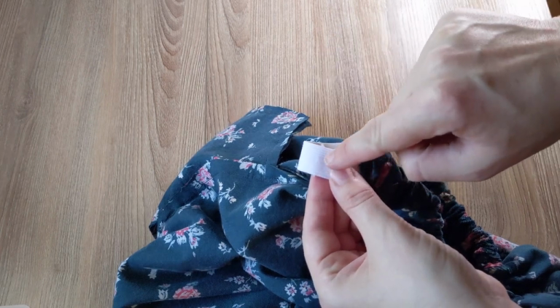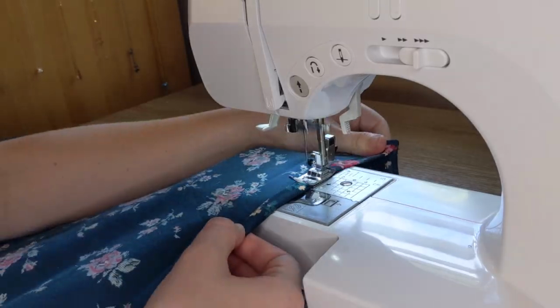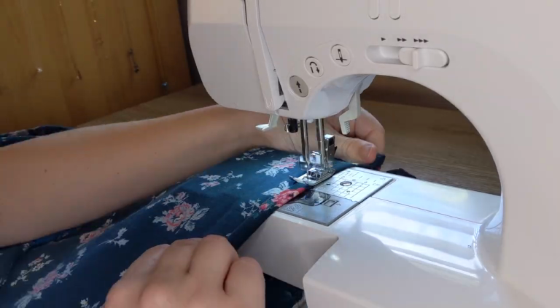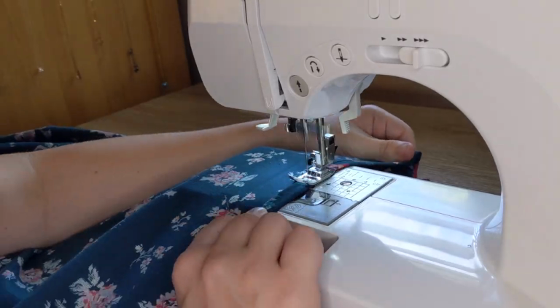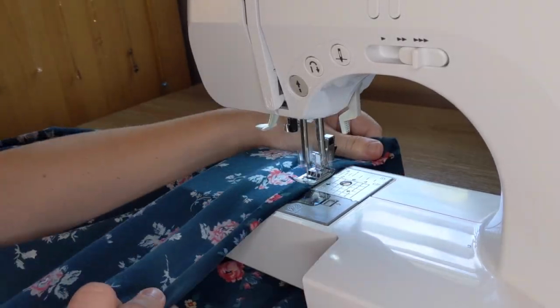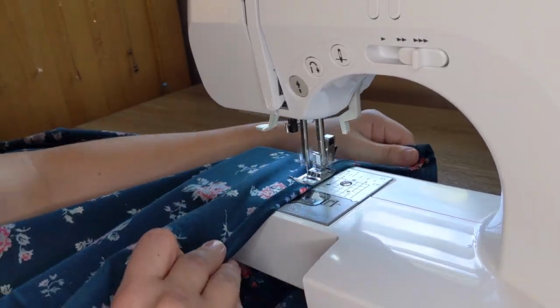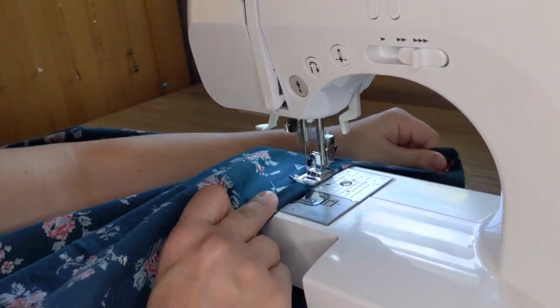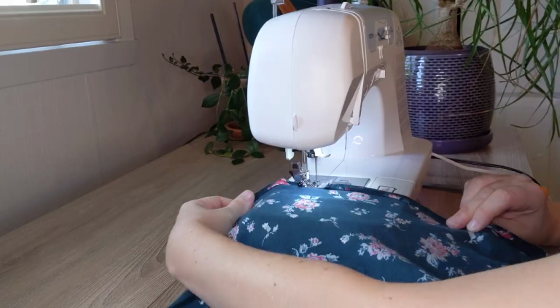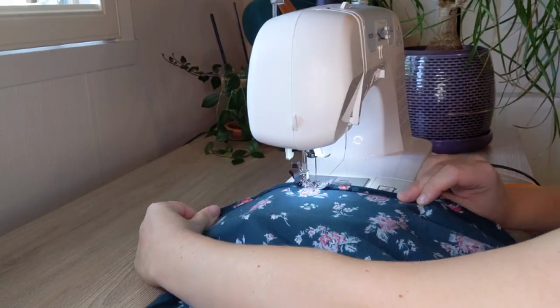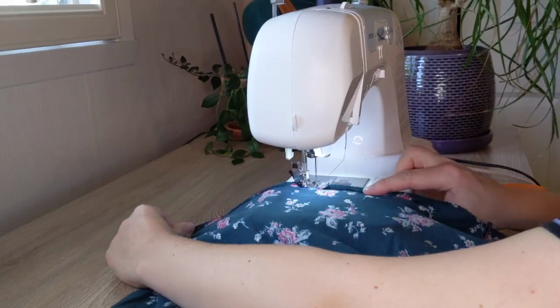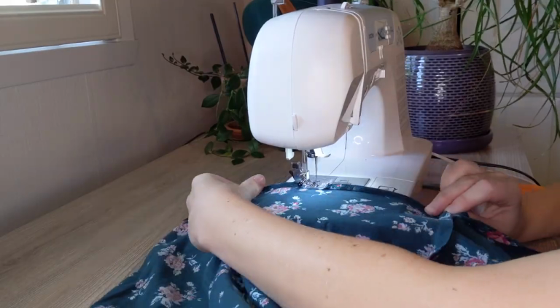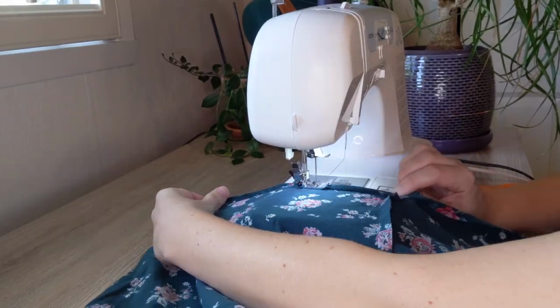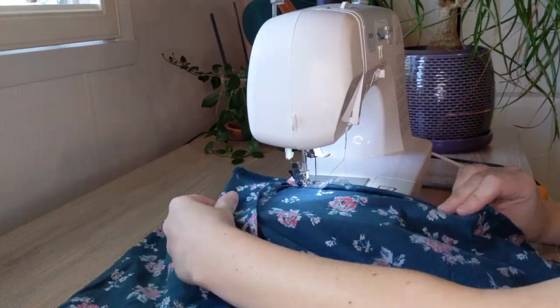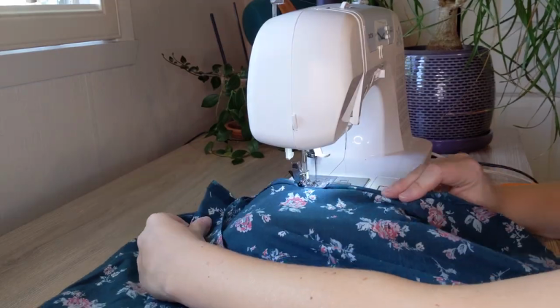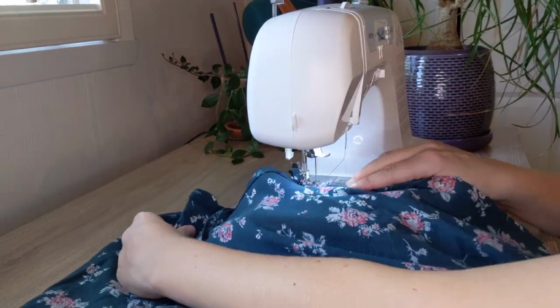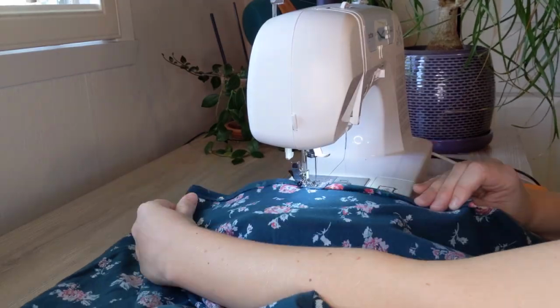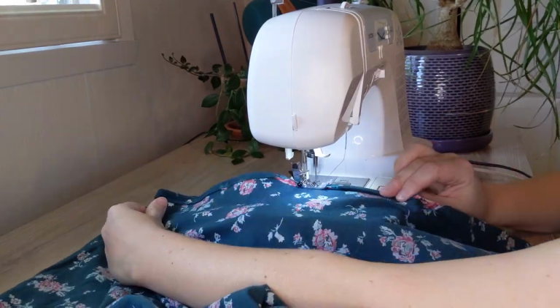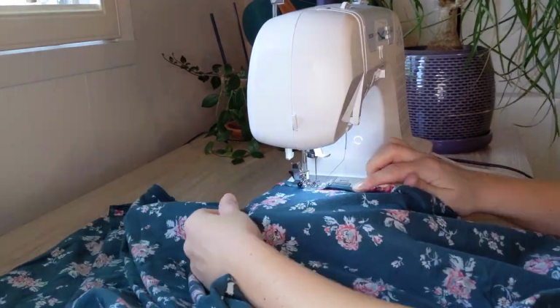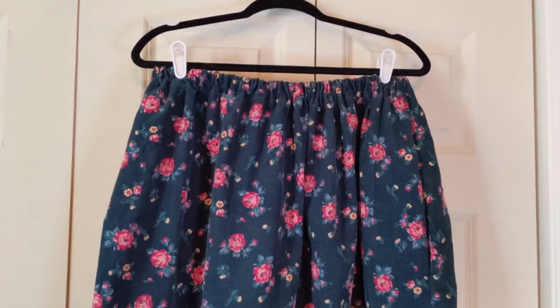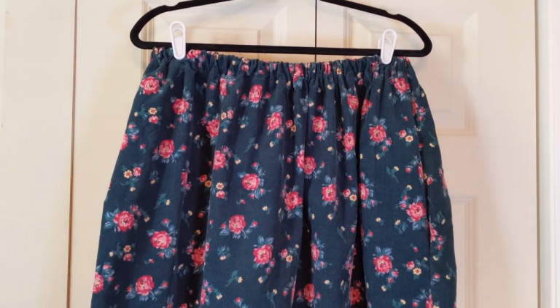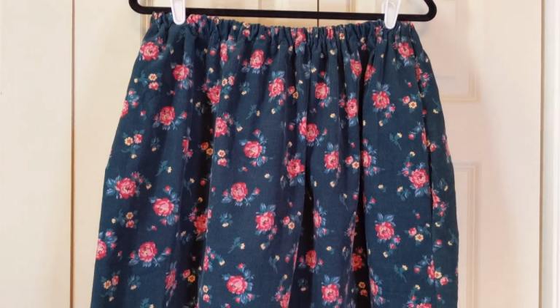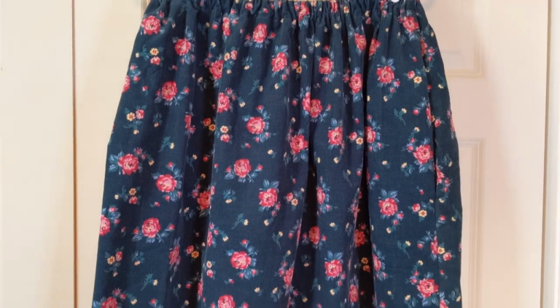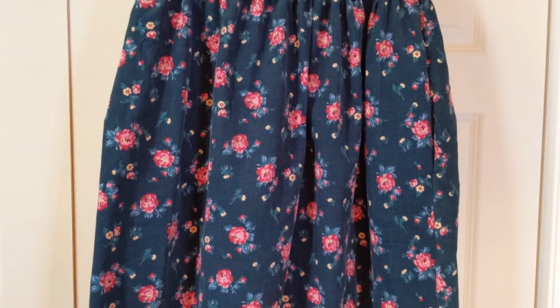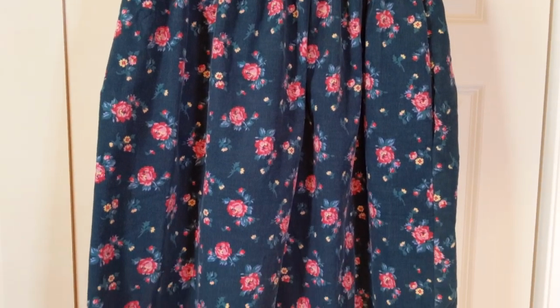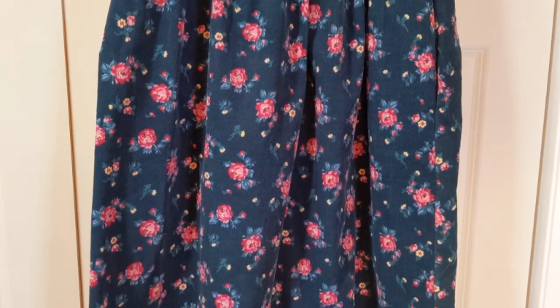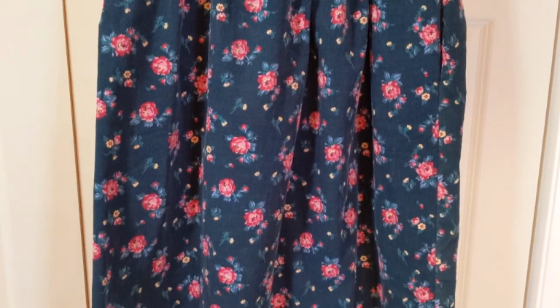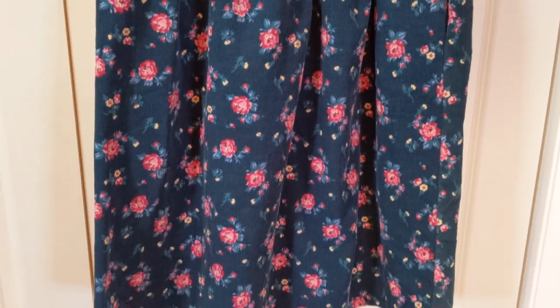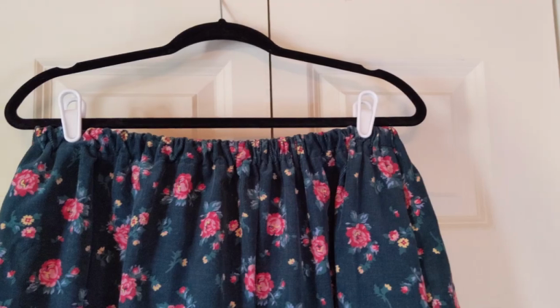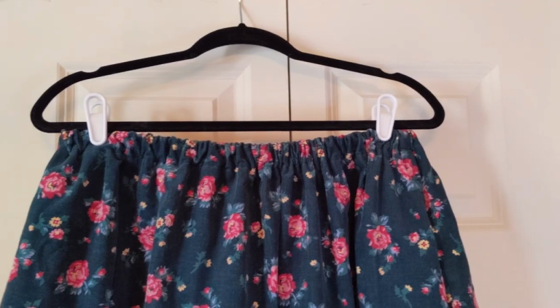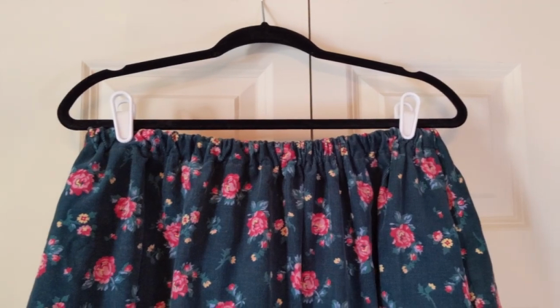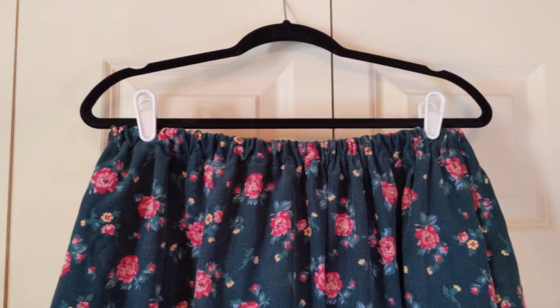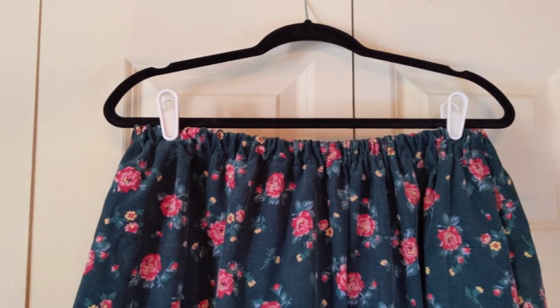I sewed the tube shut. Finally, I did a rolled hem on the bottom and the skirt was done. It turned out cute, but it's giving me major Sunday school teacher vibes.